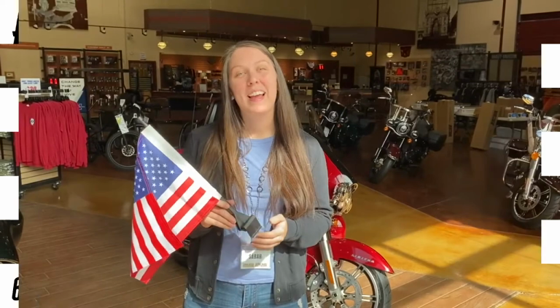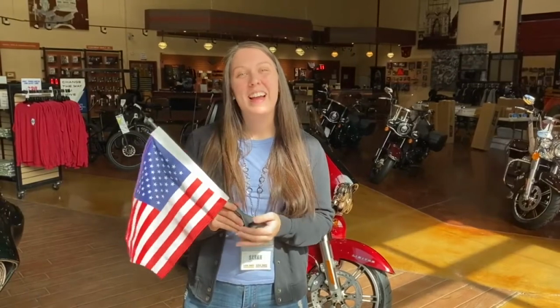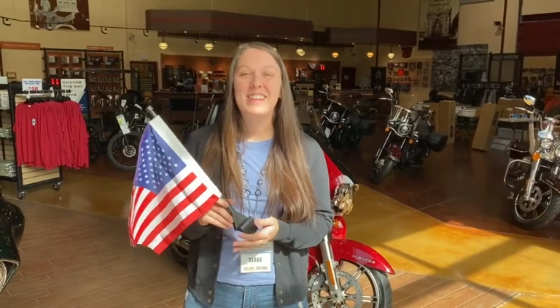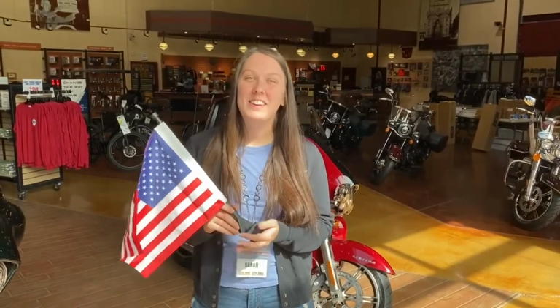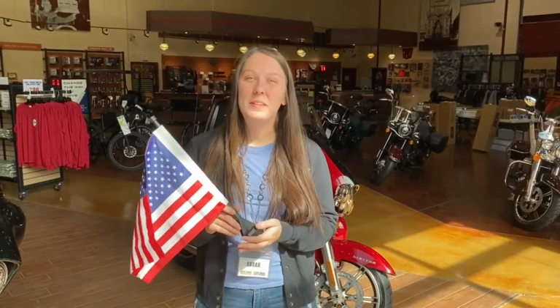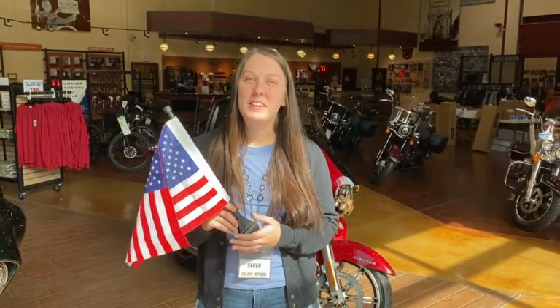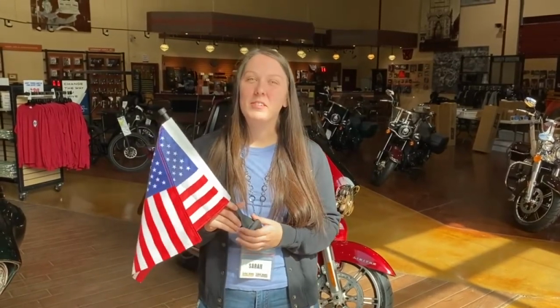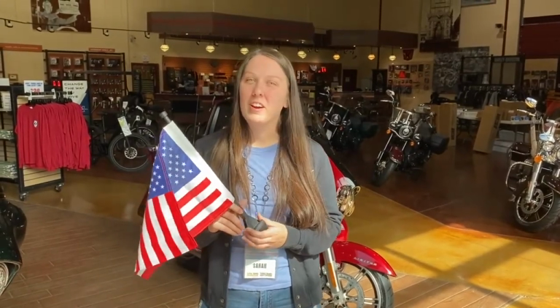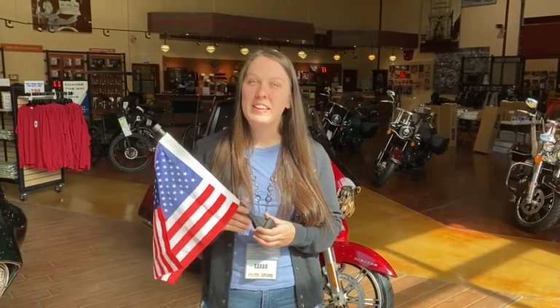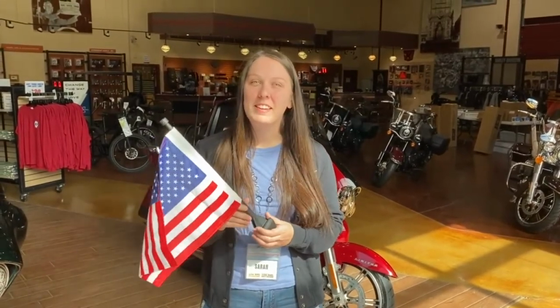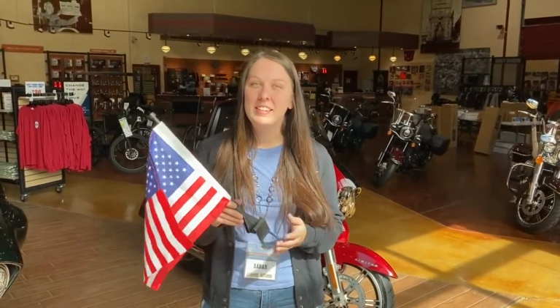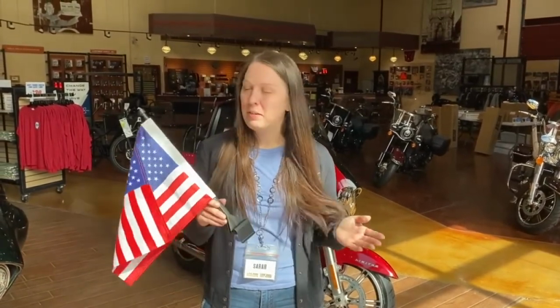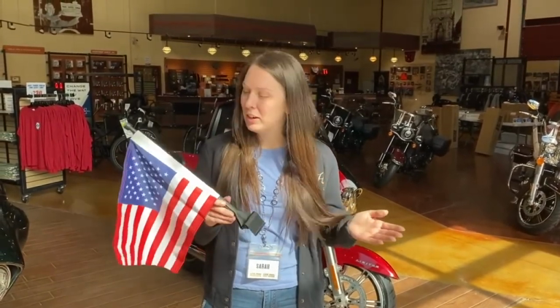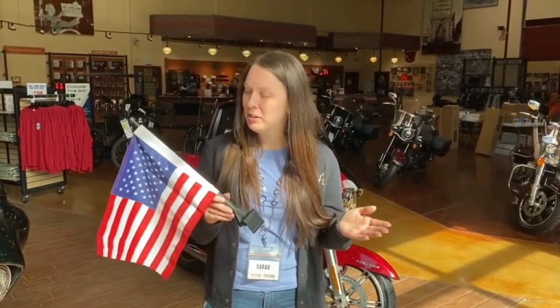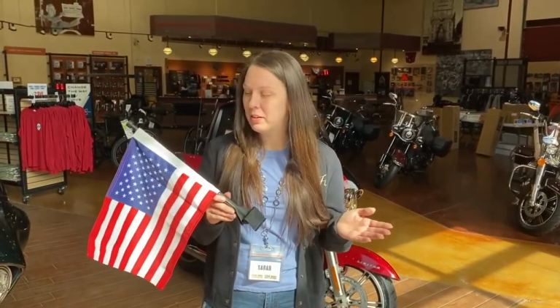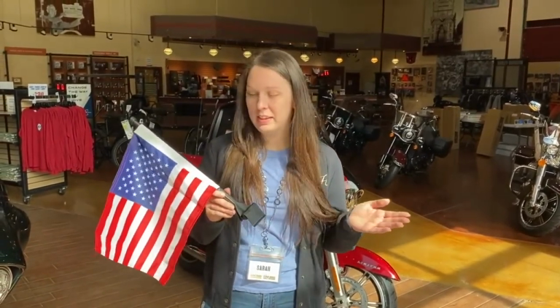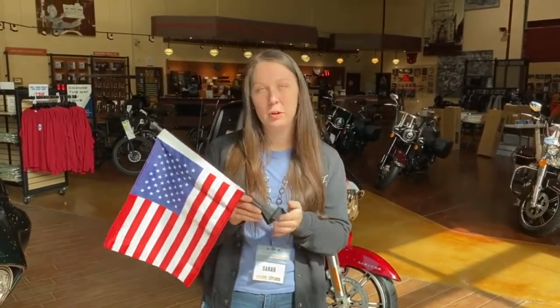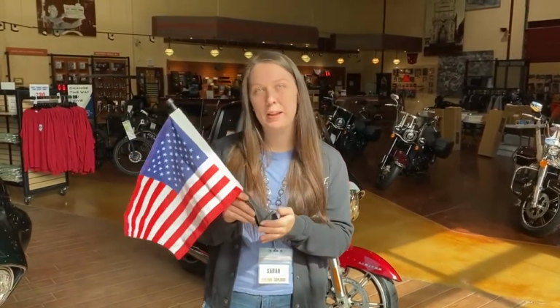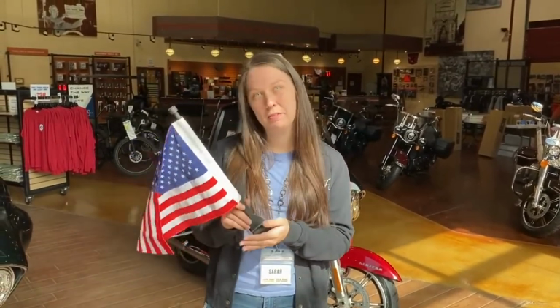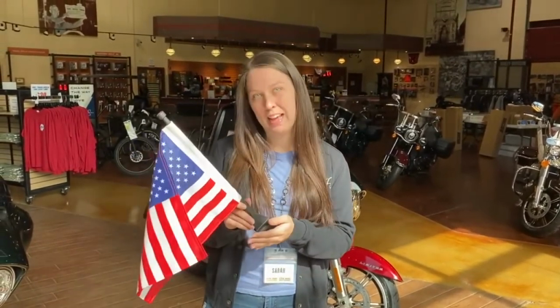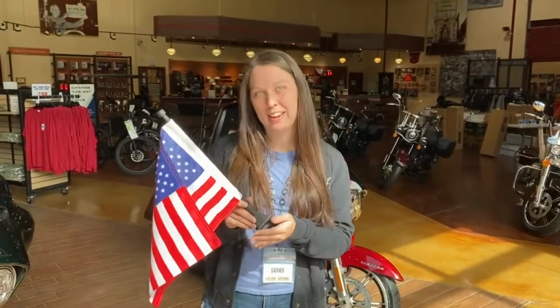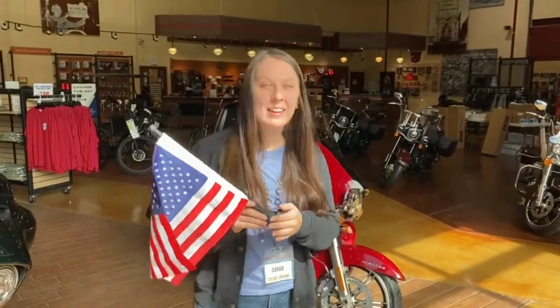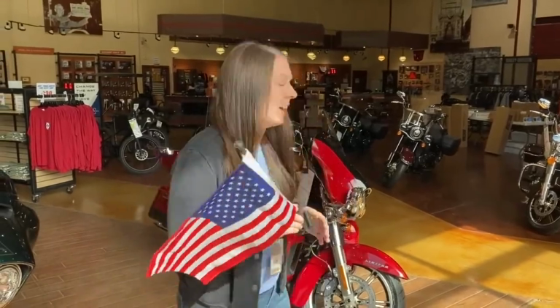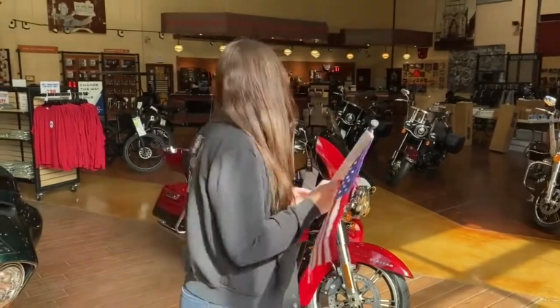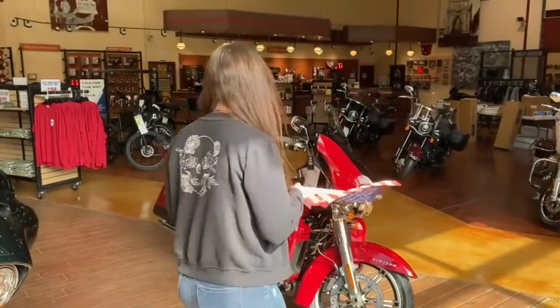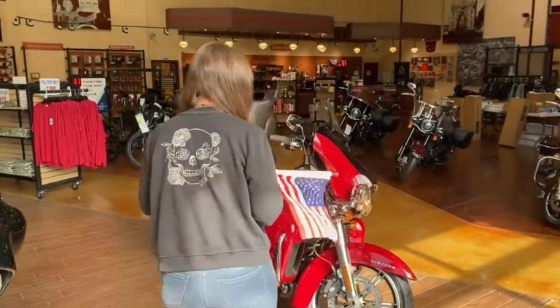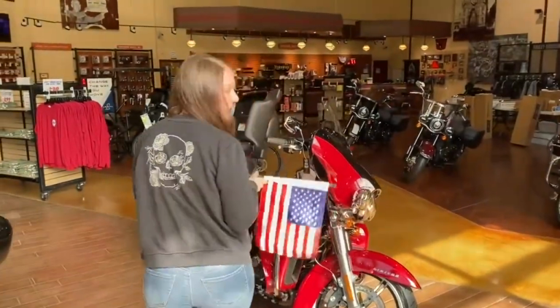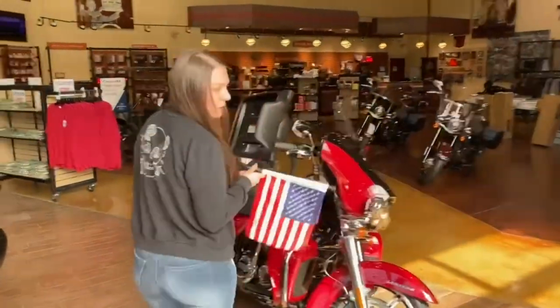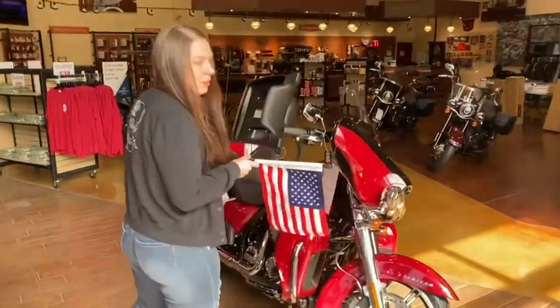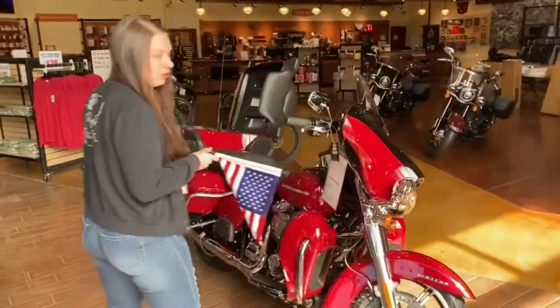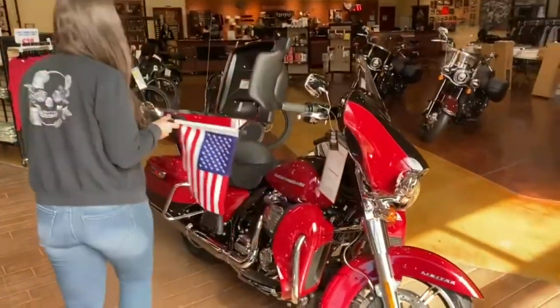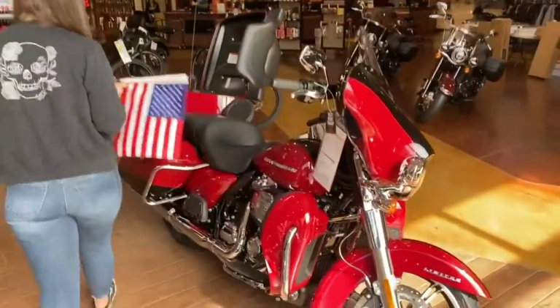Hey guys, this is Sarah from Tim Slardyx Gold Star Harley Davidson. Today I want to talk to you about the tour pack mount flag — we're gonna put it on this 2021 Ultra Limited today.